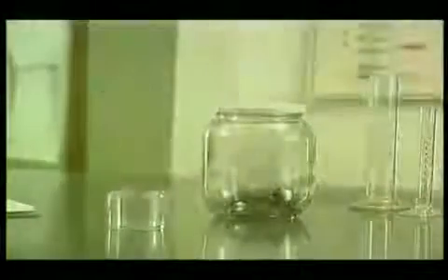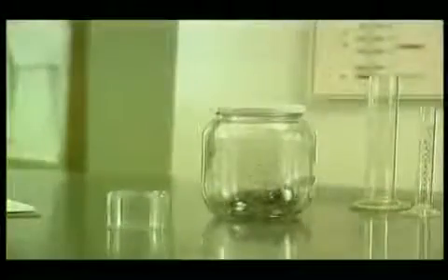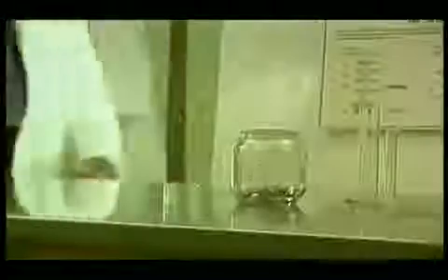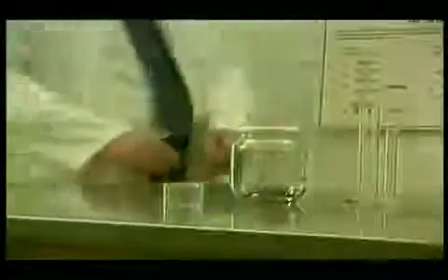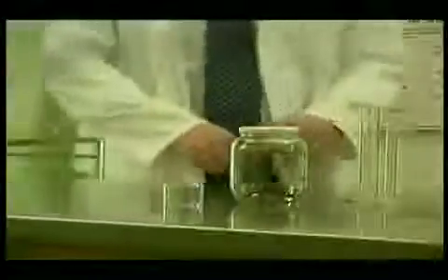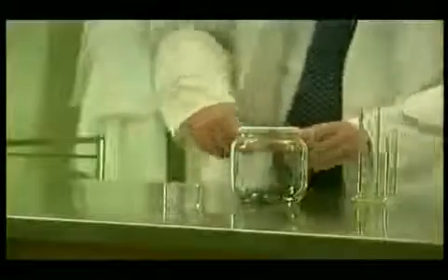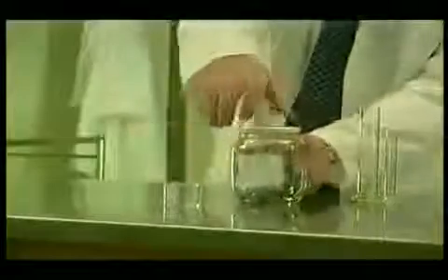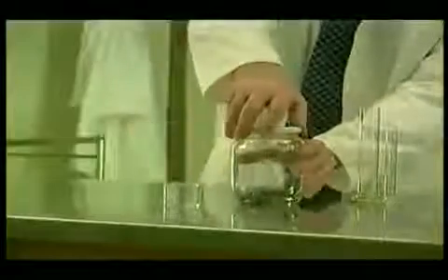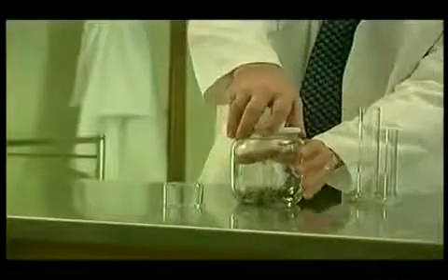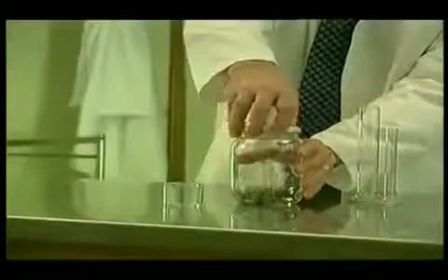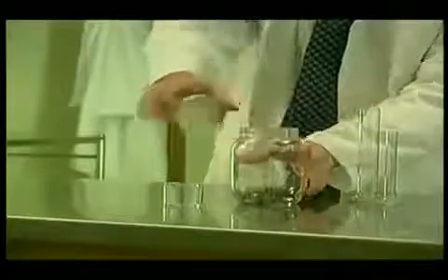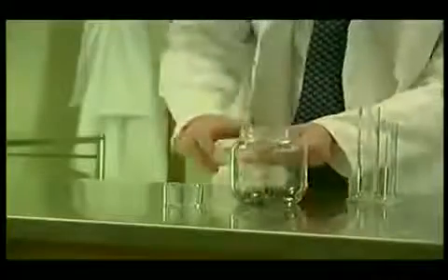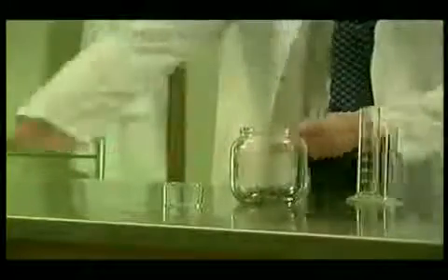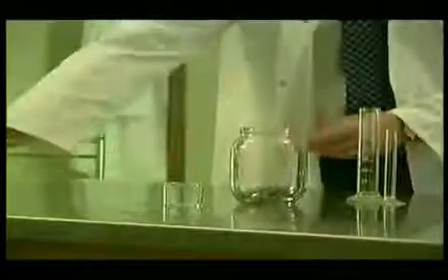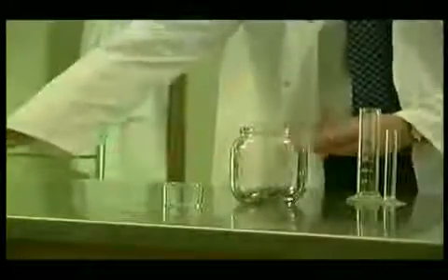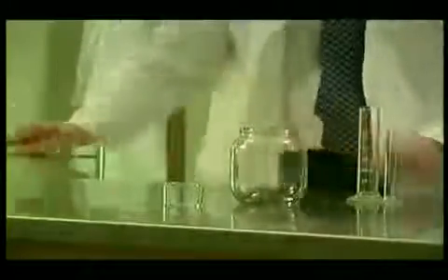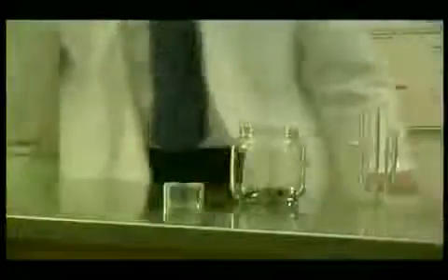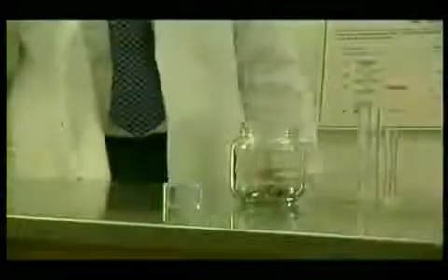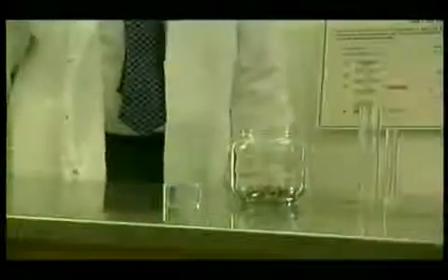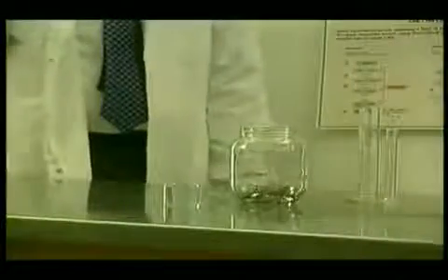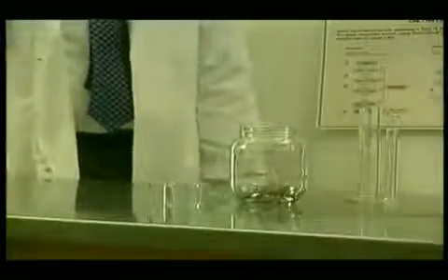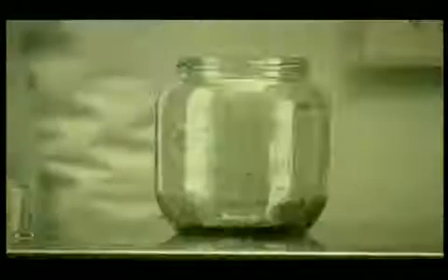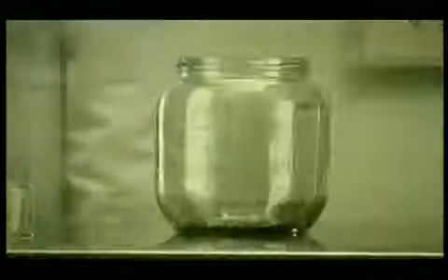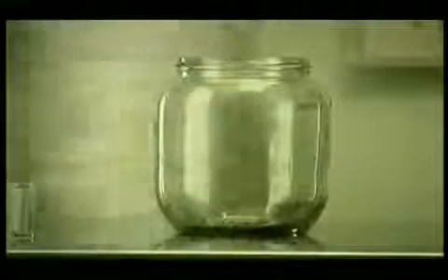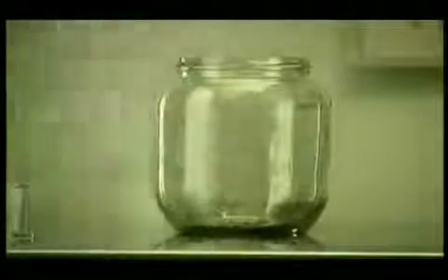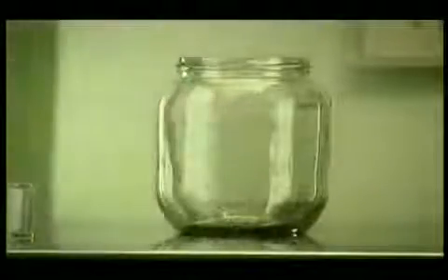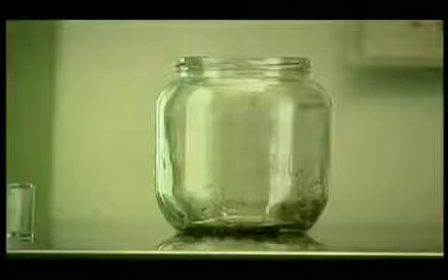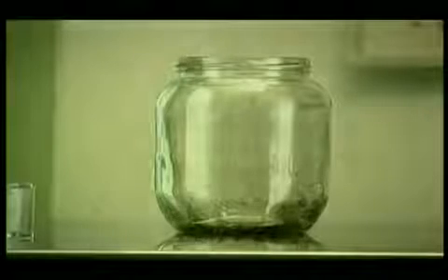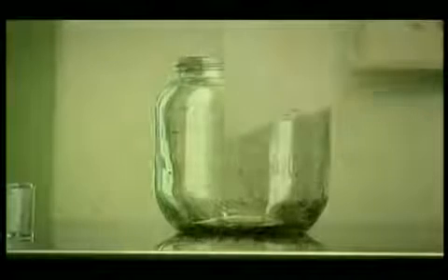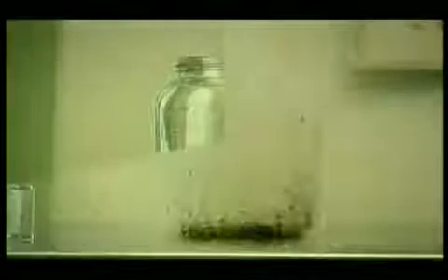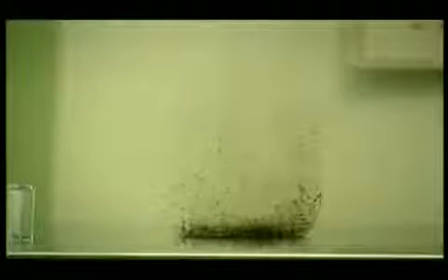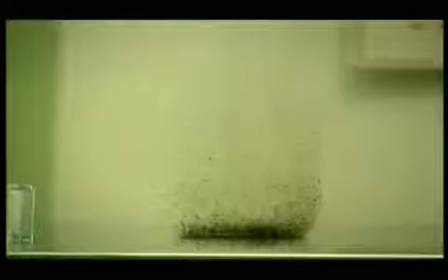Then, when the jar is opened, the fleas will not jump out. In fact, the fleas will never jump higher than the level set by the lid. Their behaviour is now set for the rest of their lives.